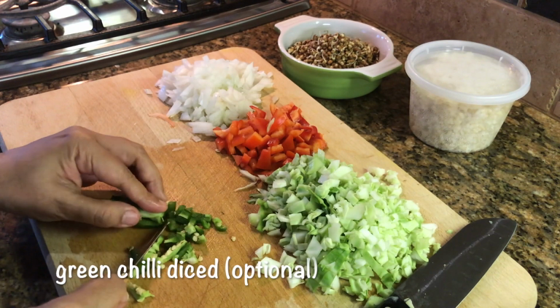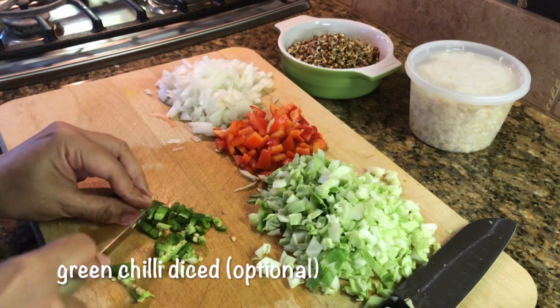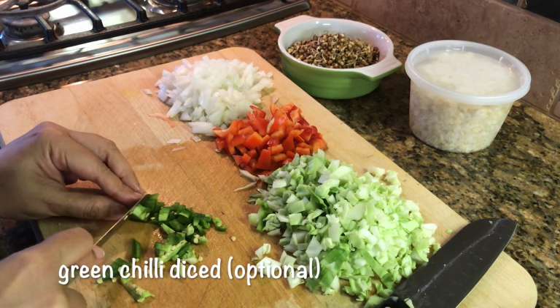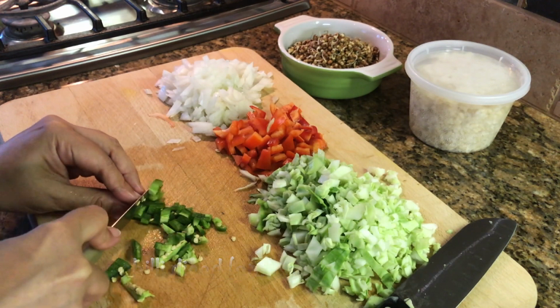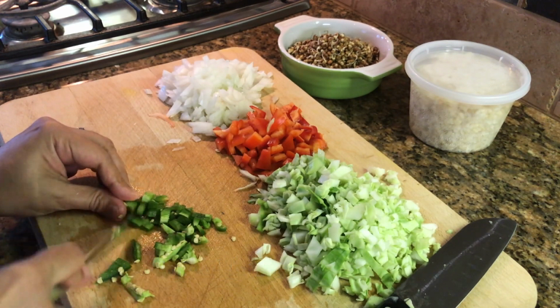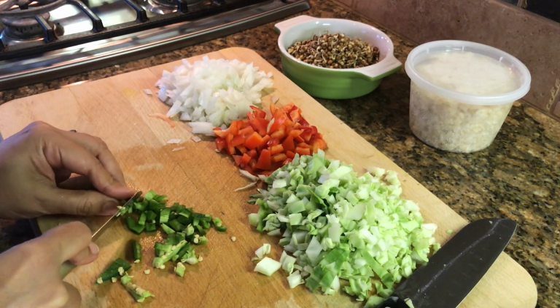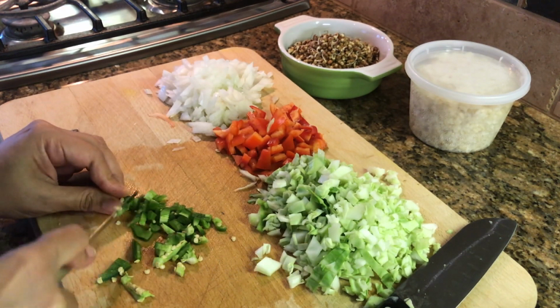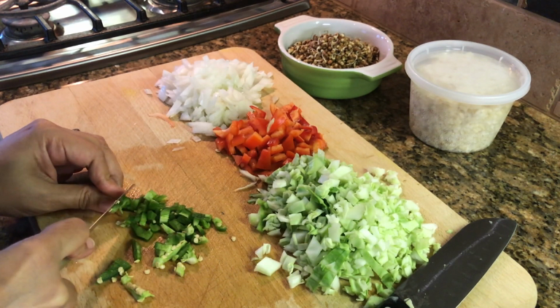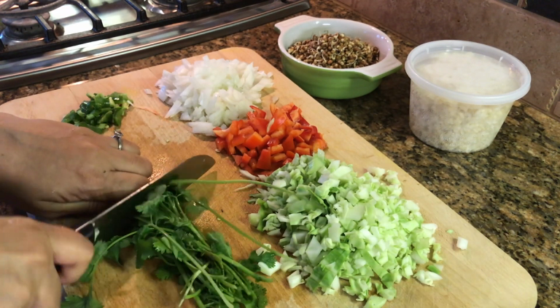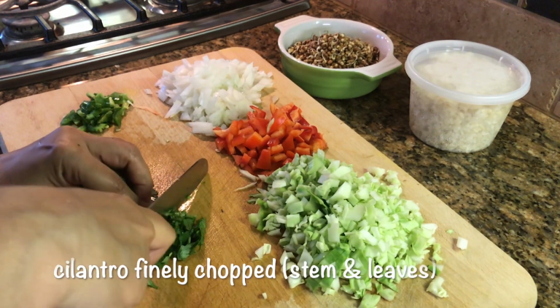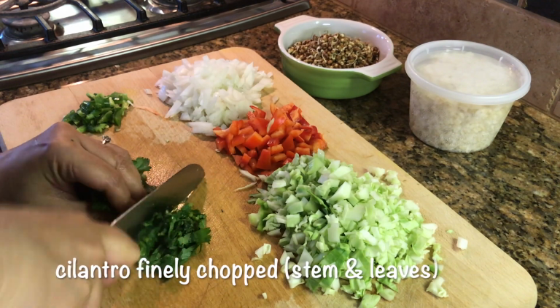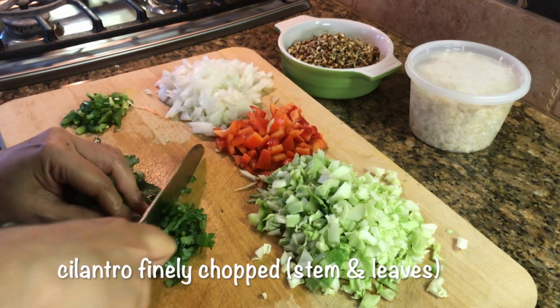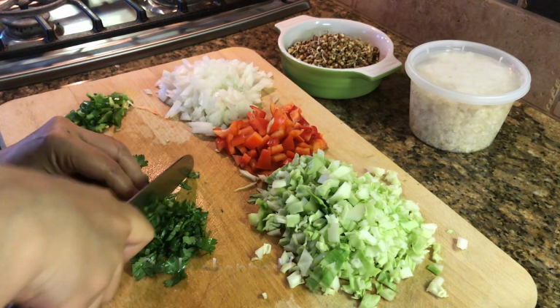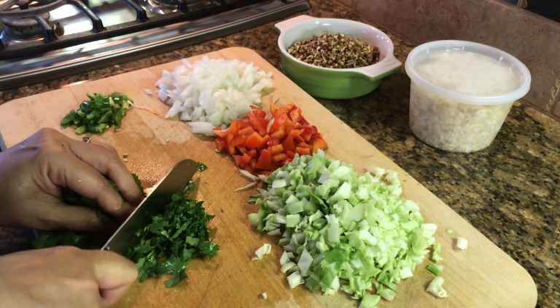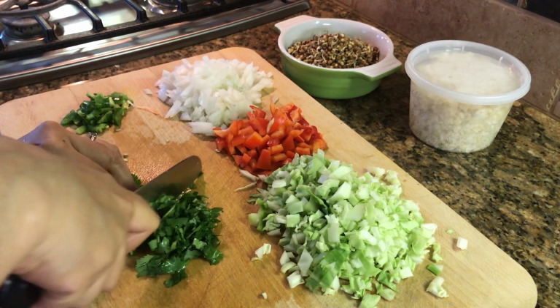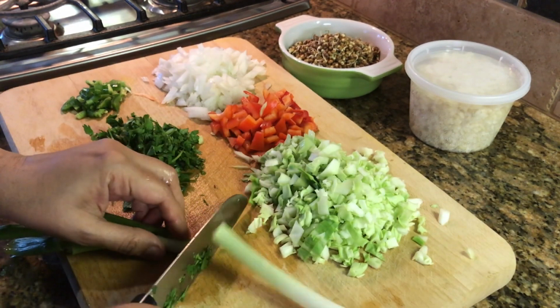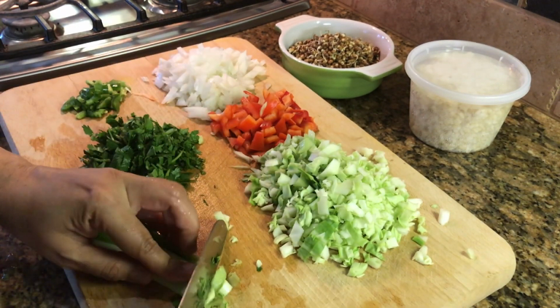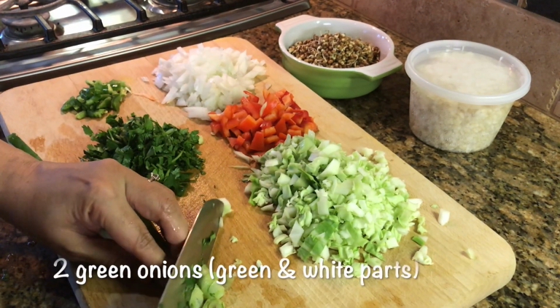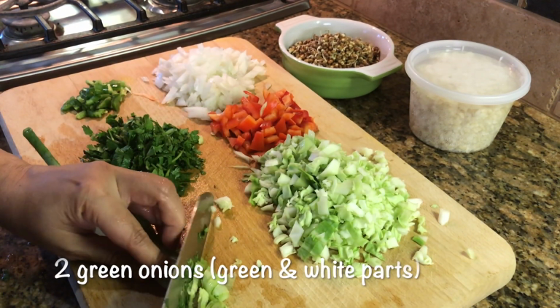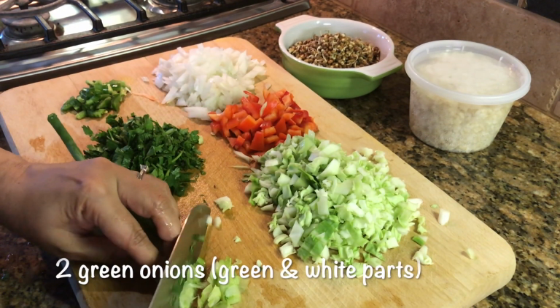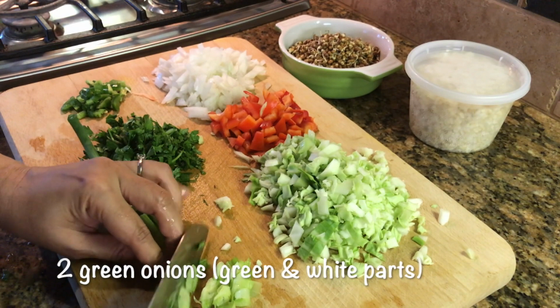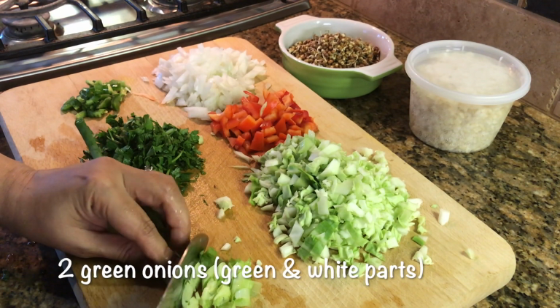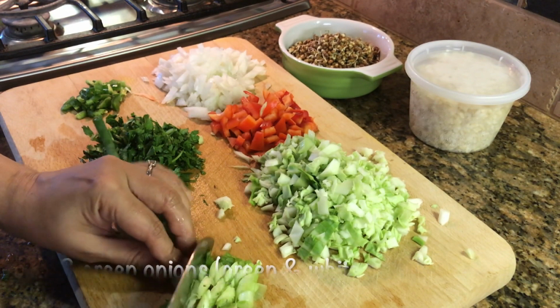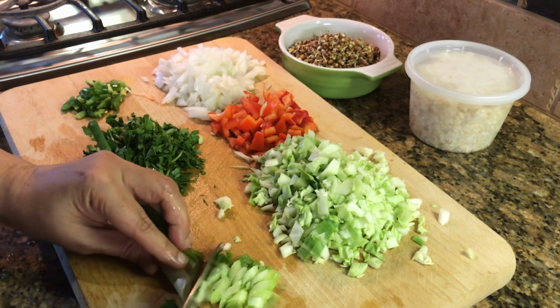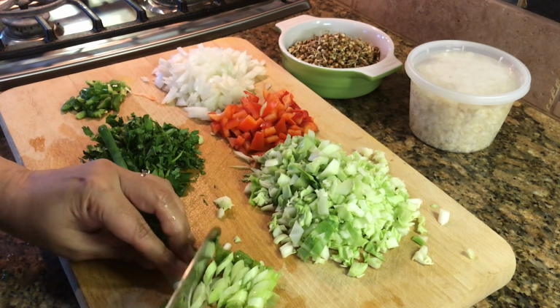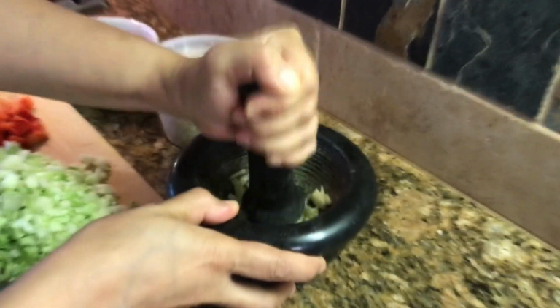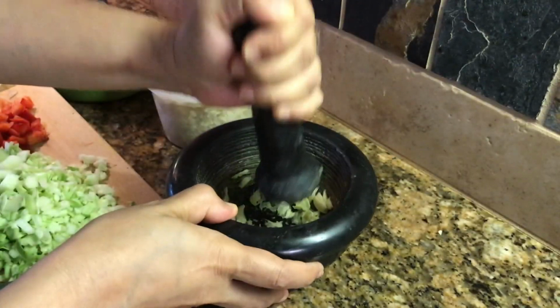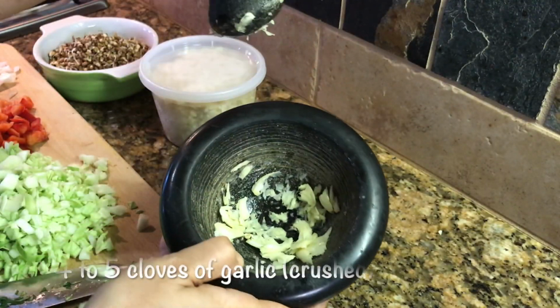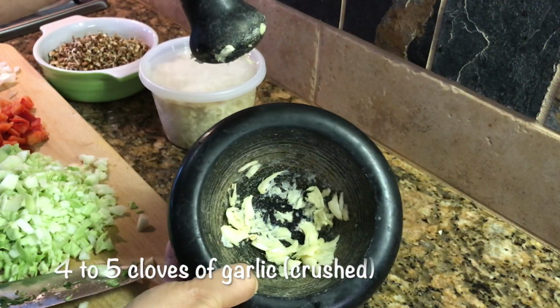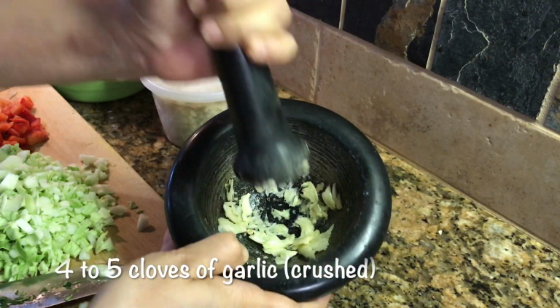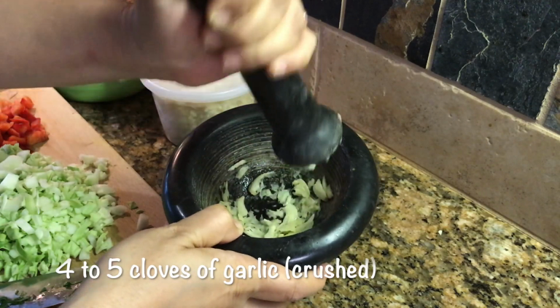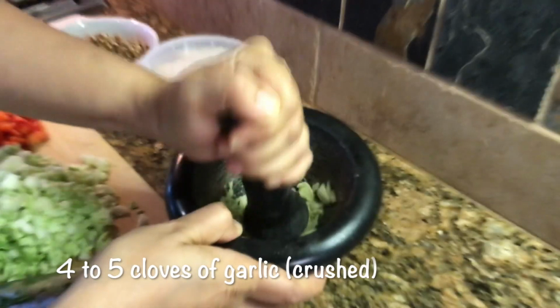Here's what I do on a weekend as part of my meal prep: I make a batch of brown rice and some sprouts from dals. Then on a weekday it's as simple as chopping up some vegetables and putting all of these together.